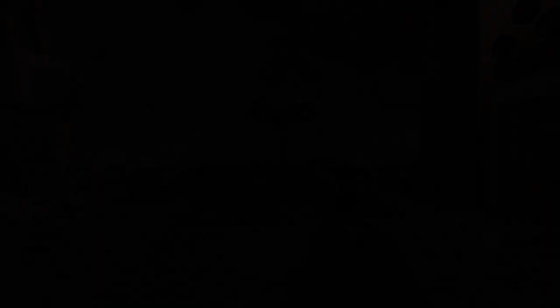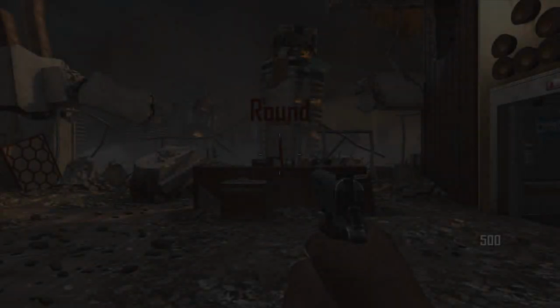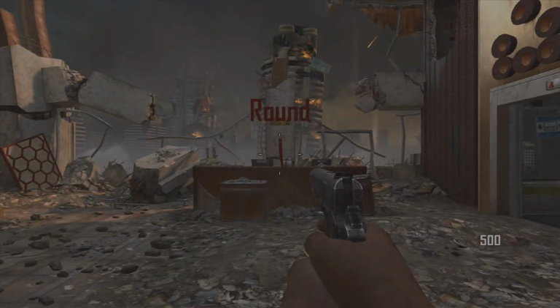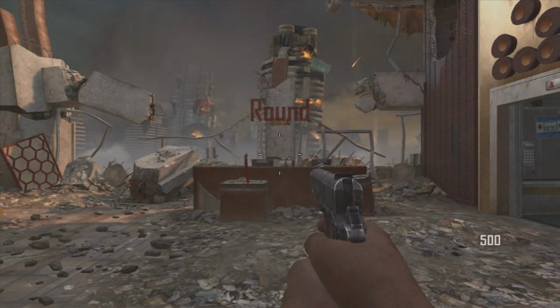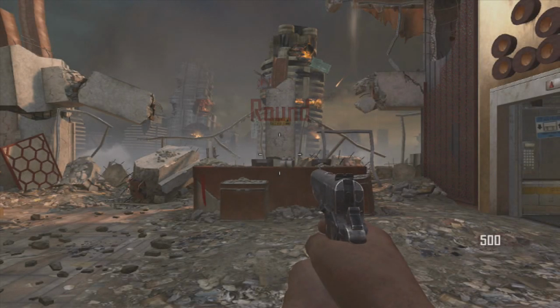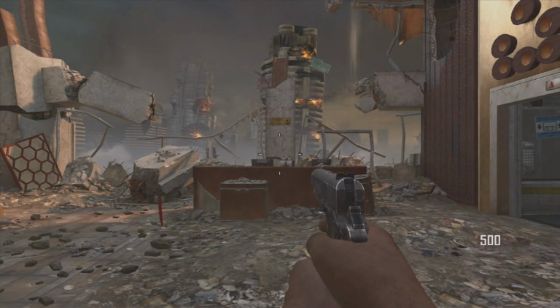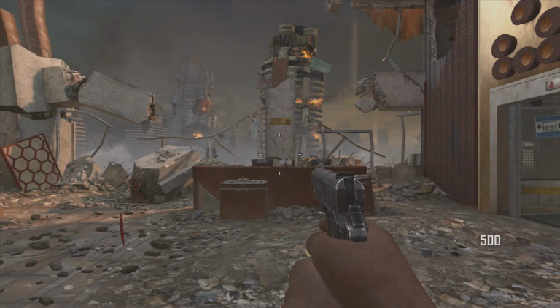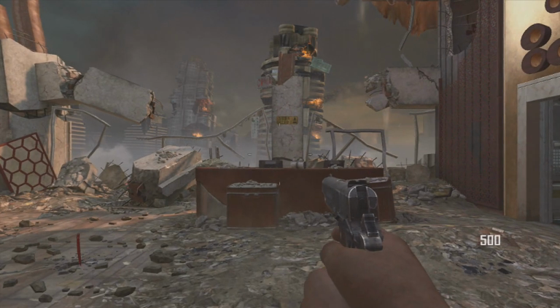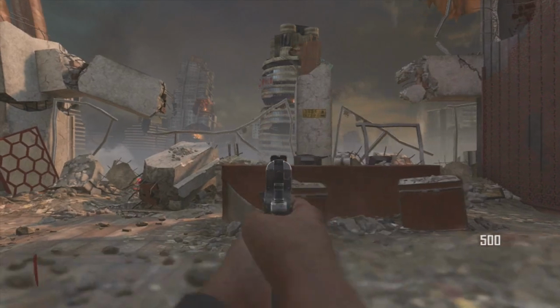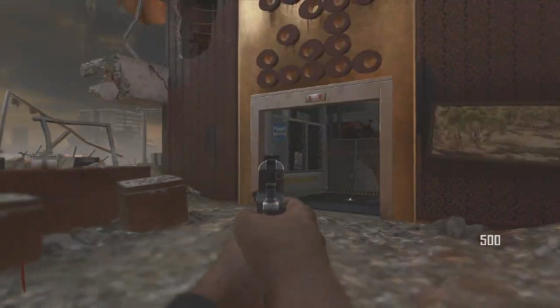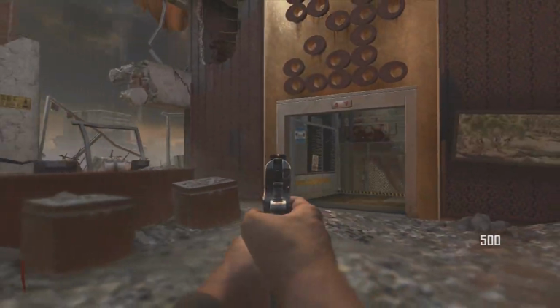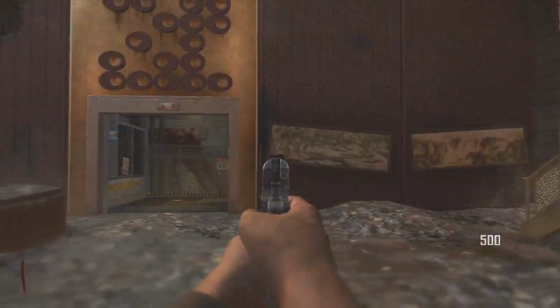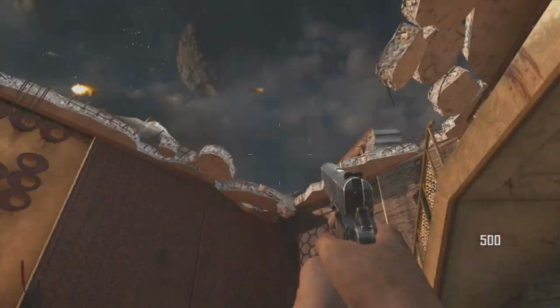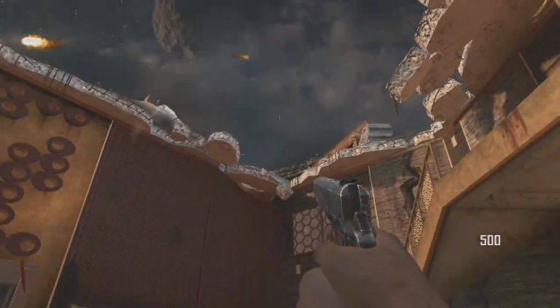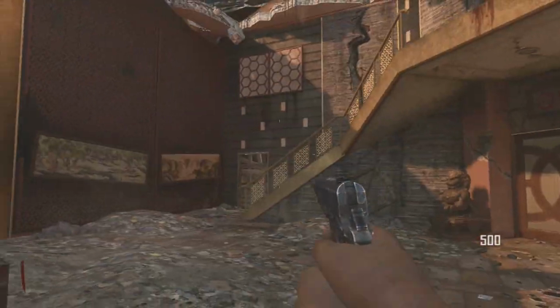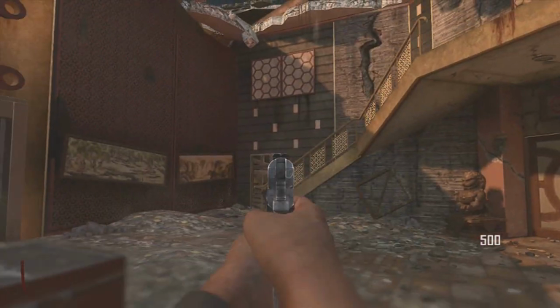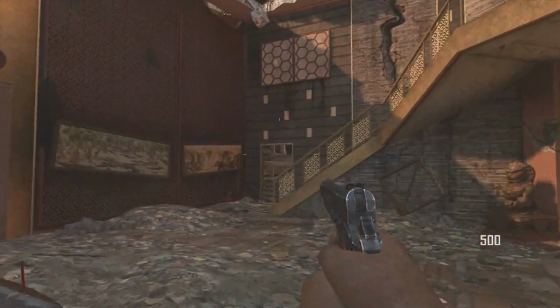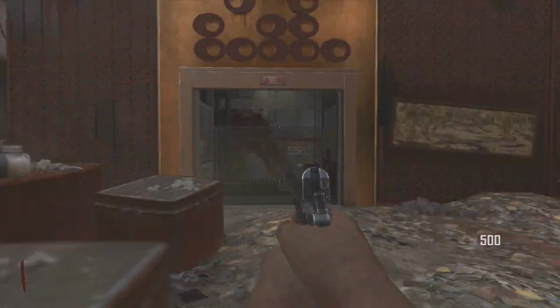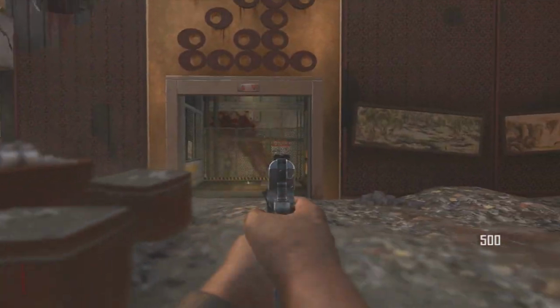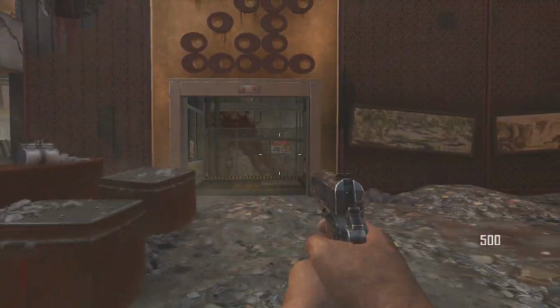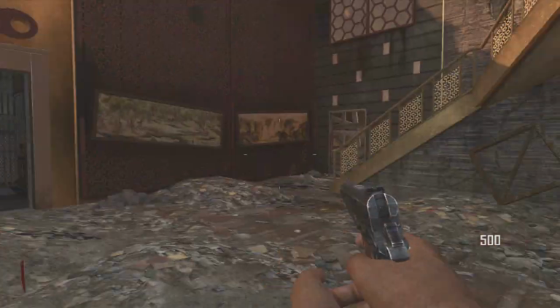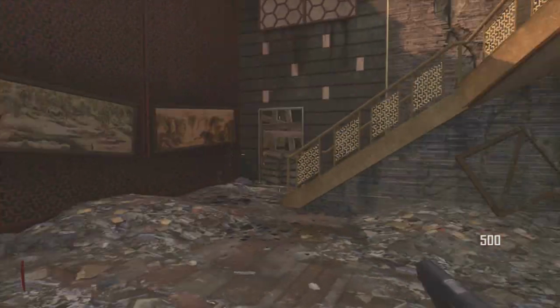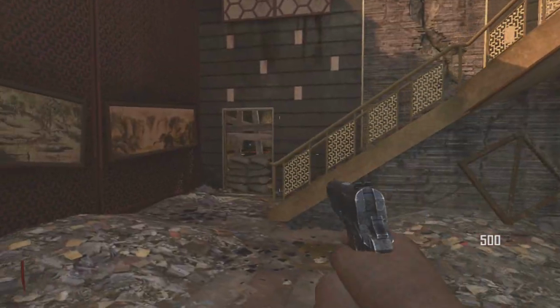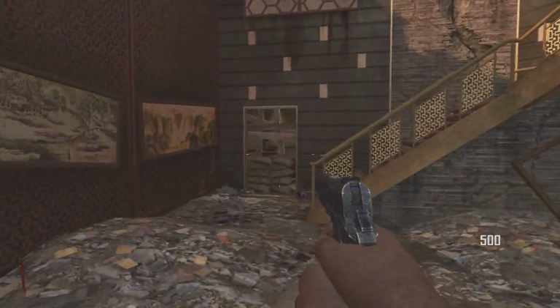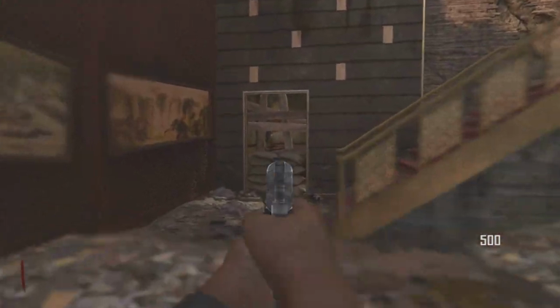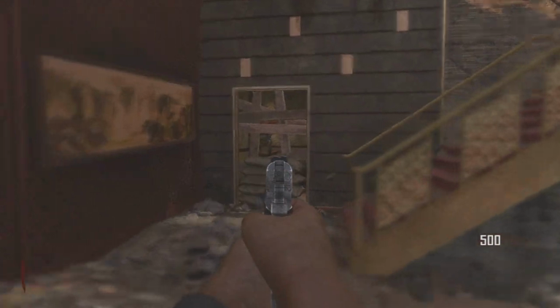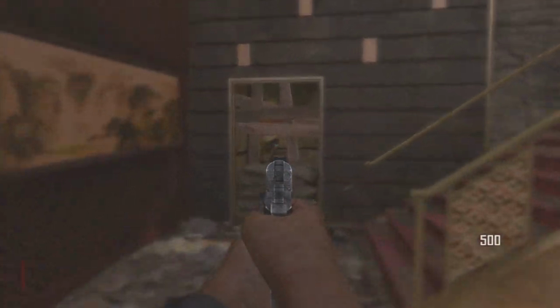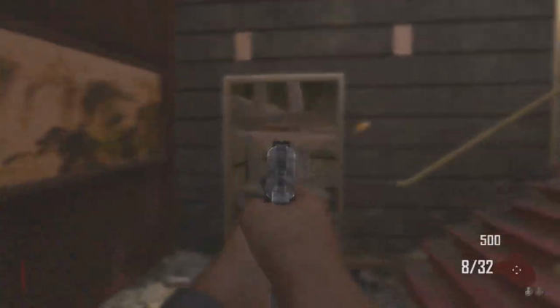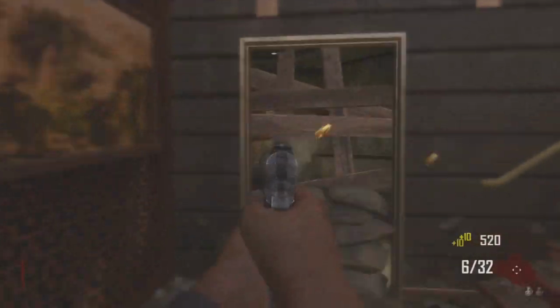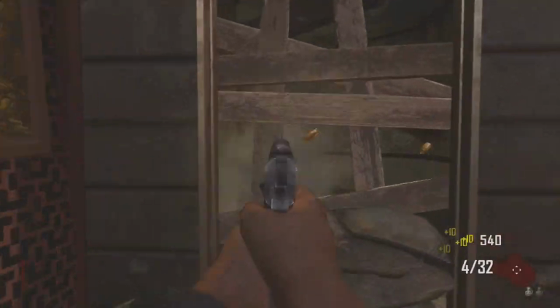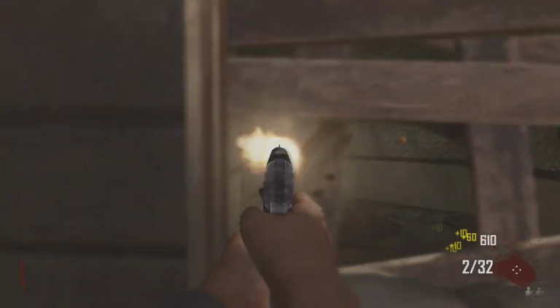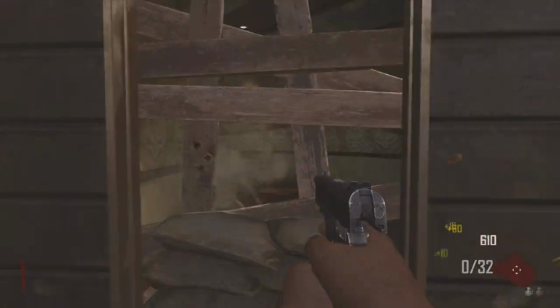Hey guys, it's Syndicate here, and welcome to a Black Ops 2 Zombies tutorial on the map Diarise, where I'm going to be teaching you how to activate the power within under 60 seconds, and as fast as possible for you guys to enjoy.